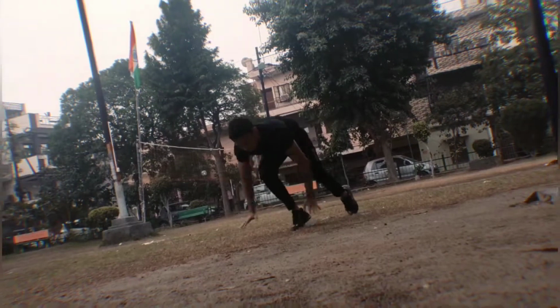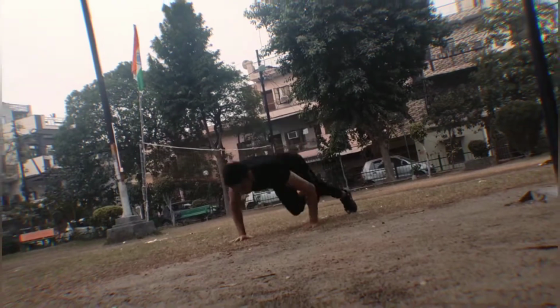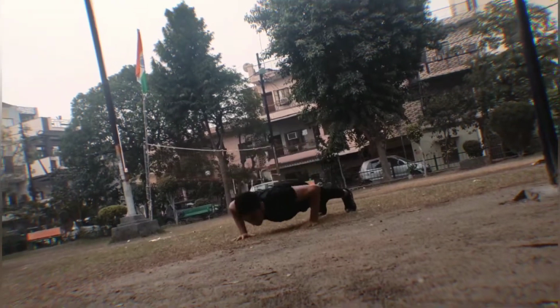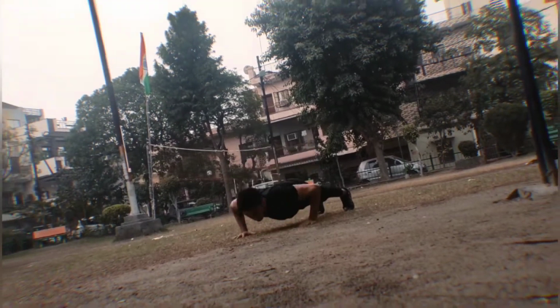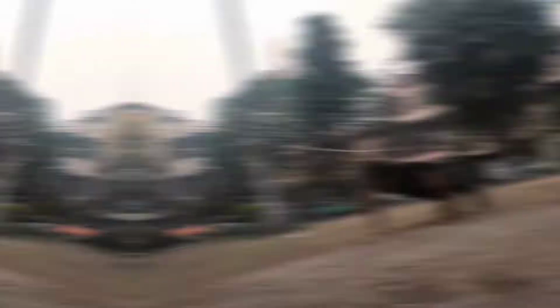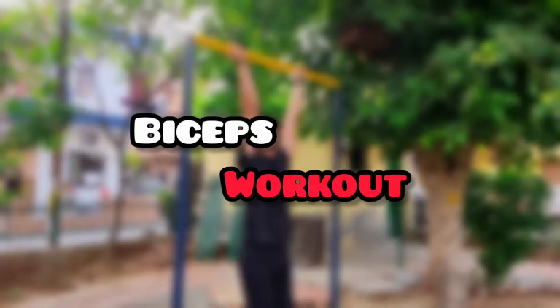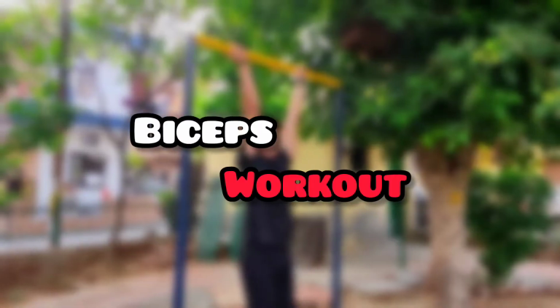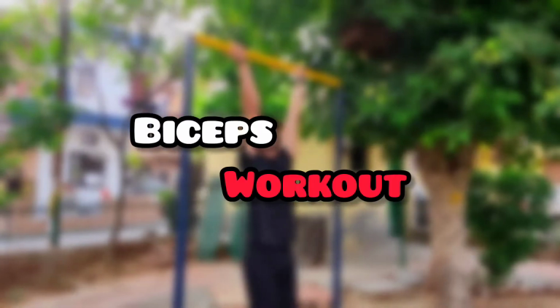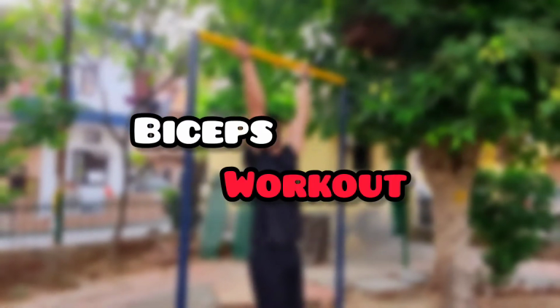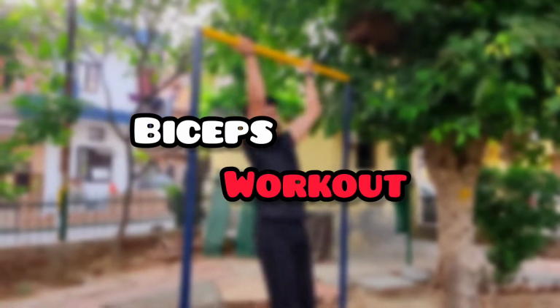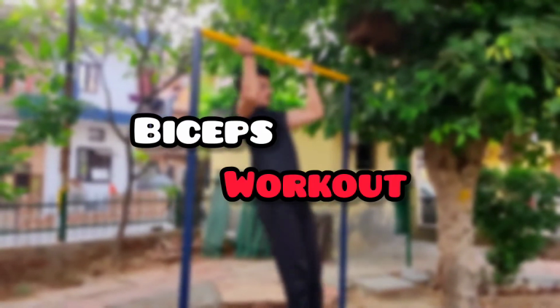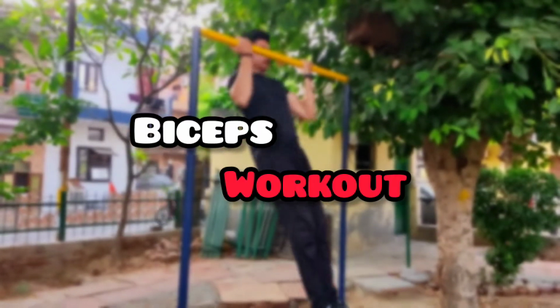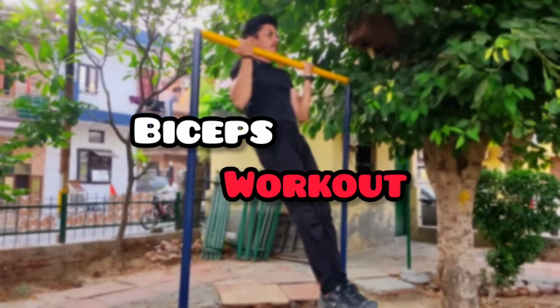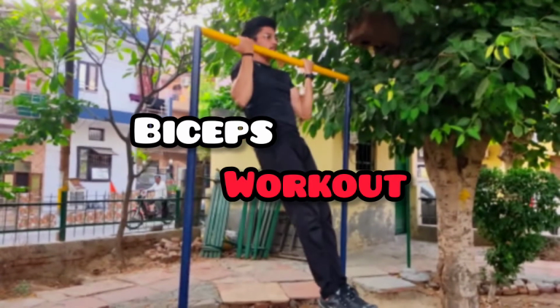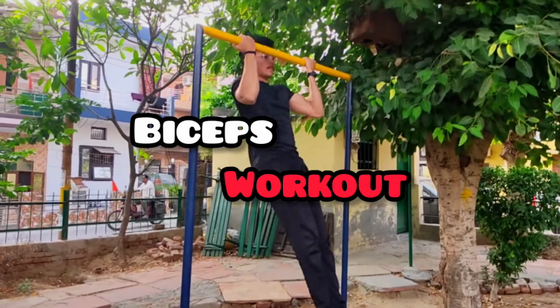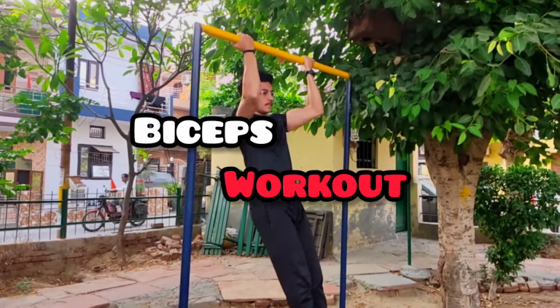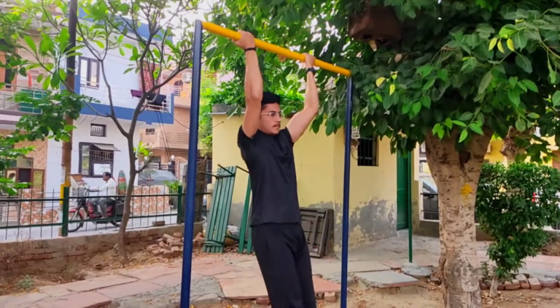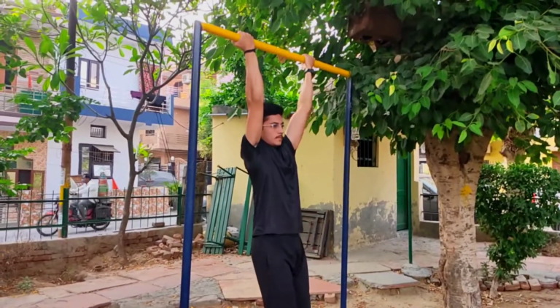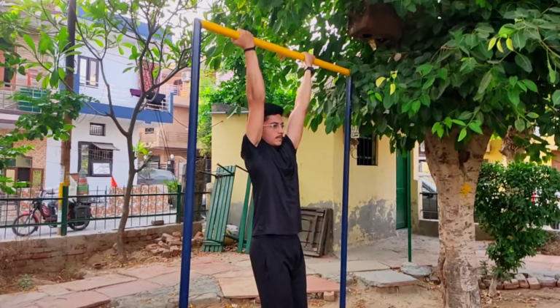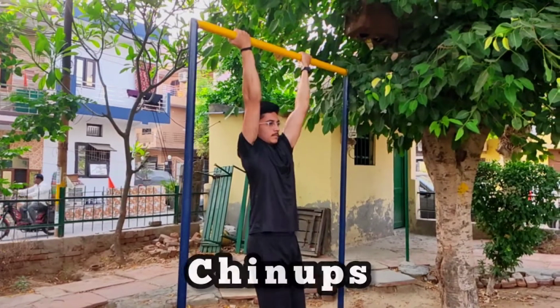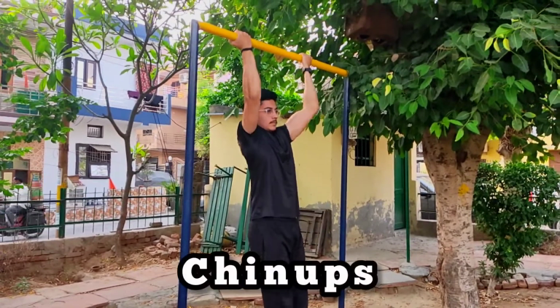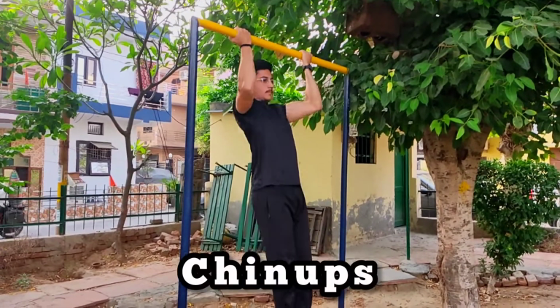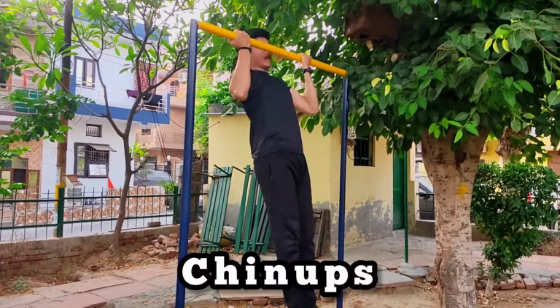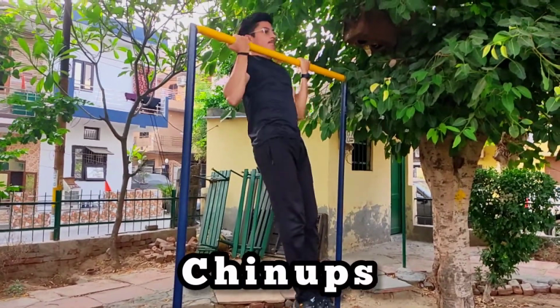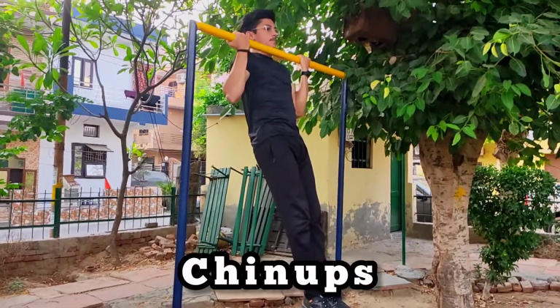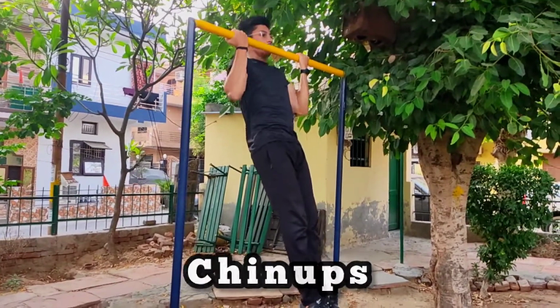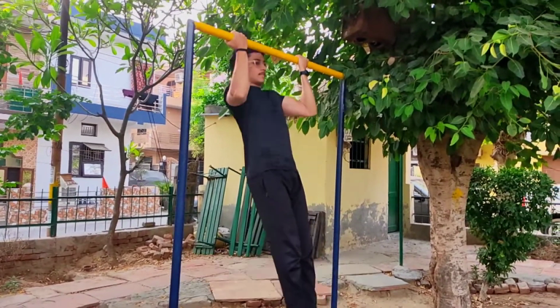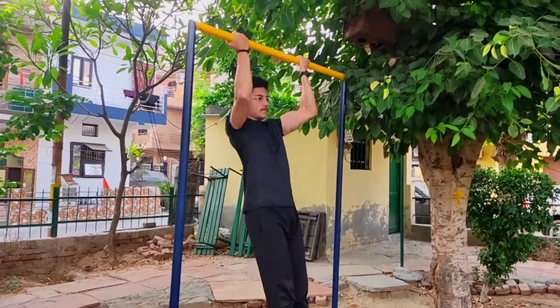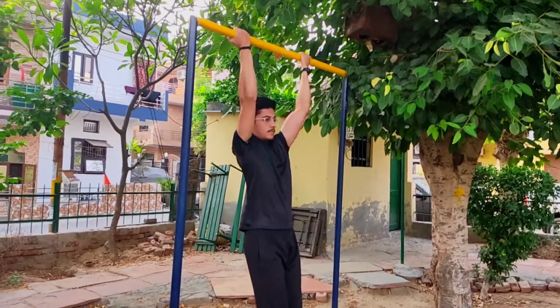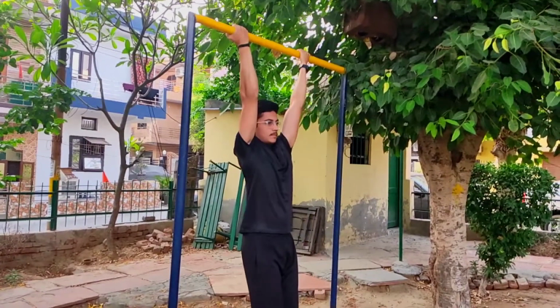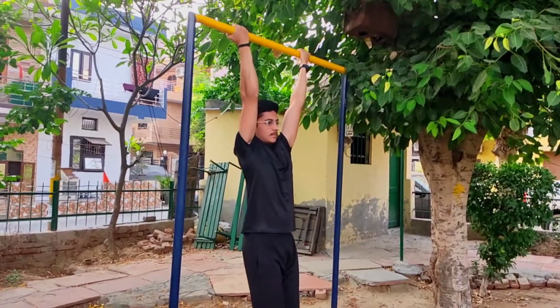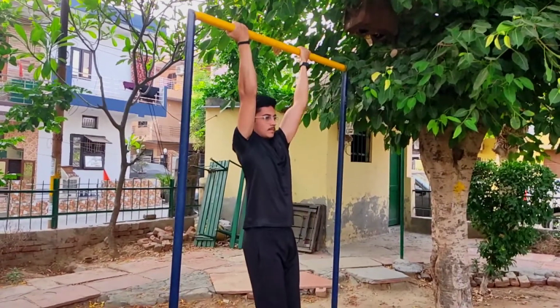Let's go! Today's video is on bicep workout and our first exercise is chin-ups. You have to do 12 repetitions in 4 sets.